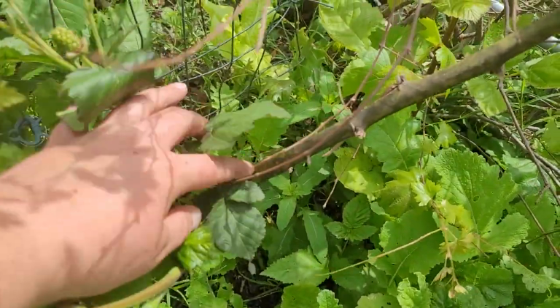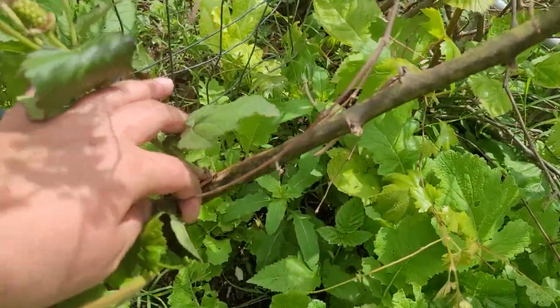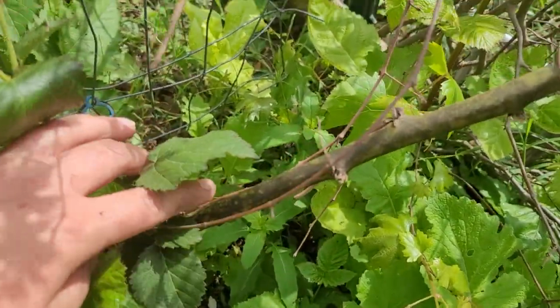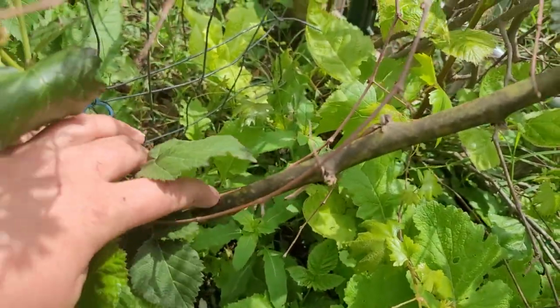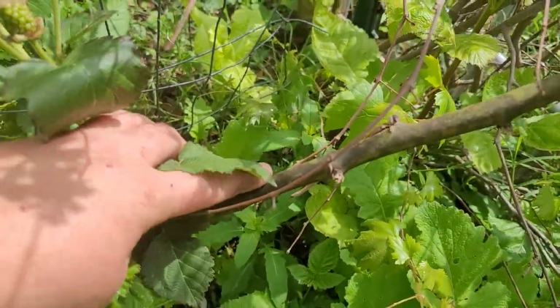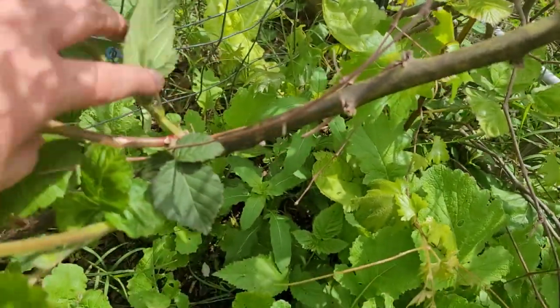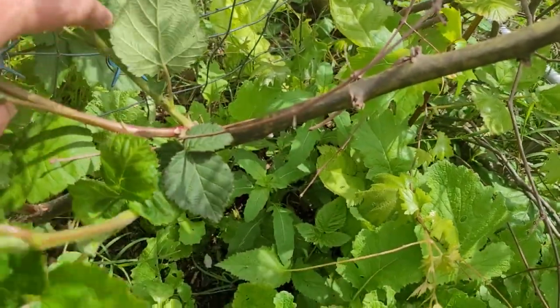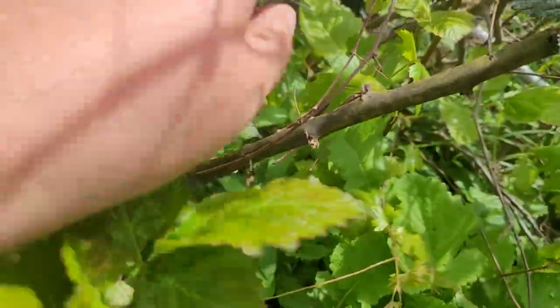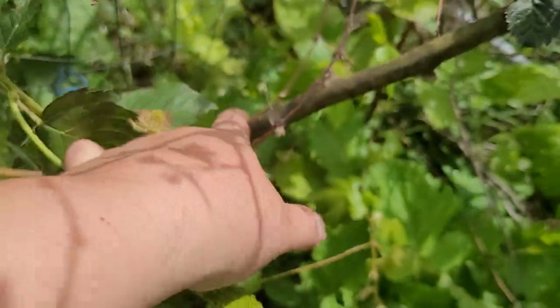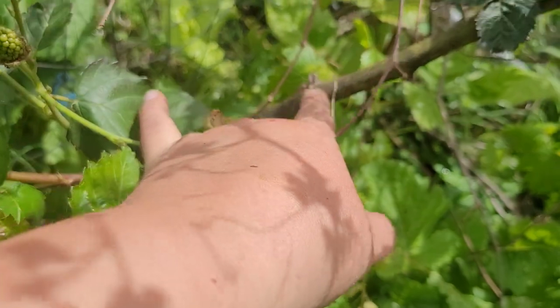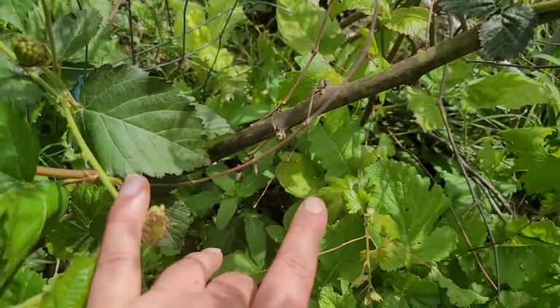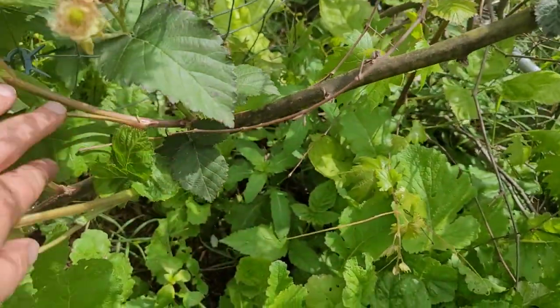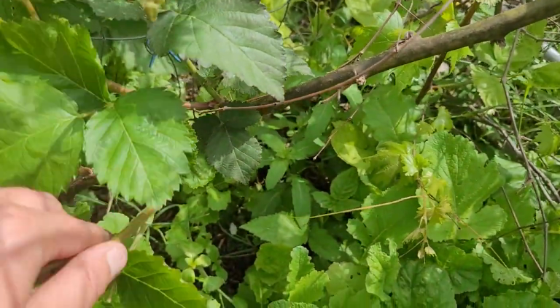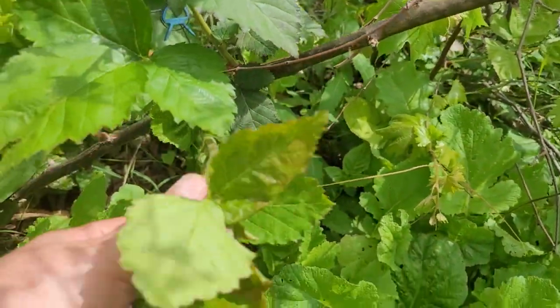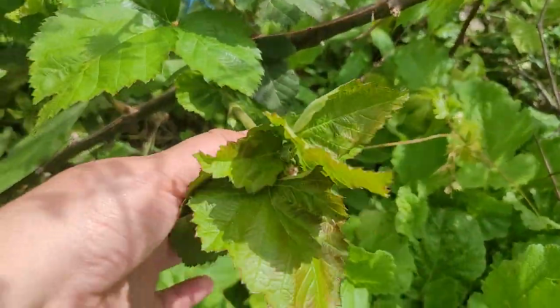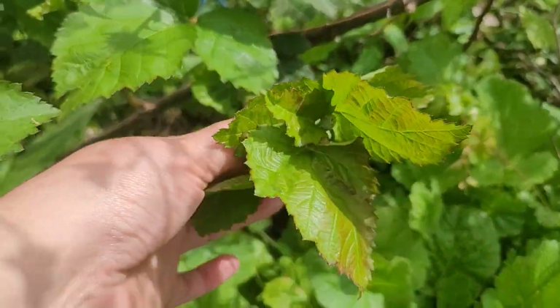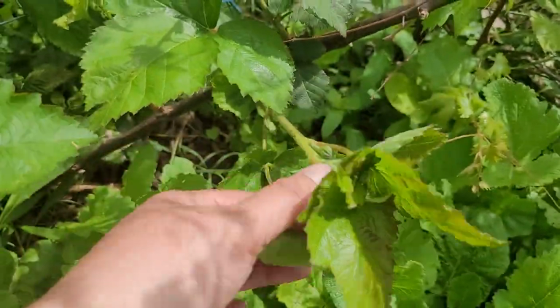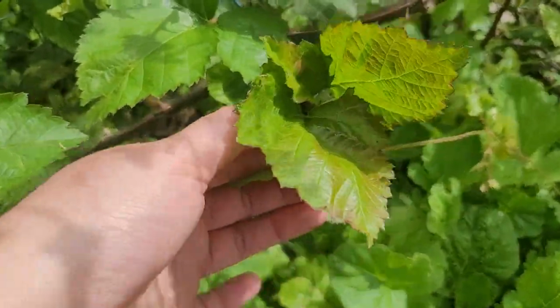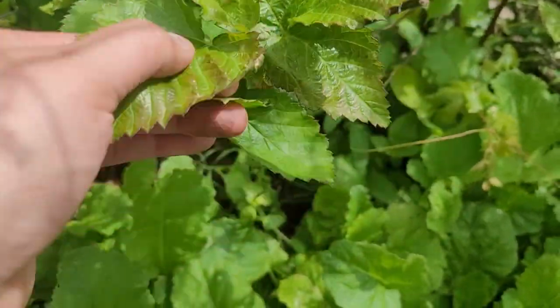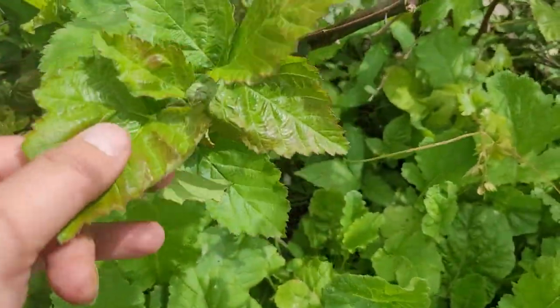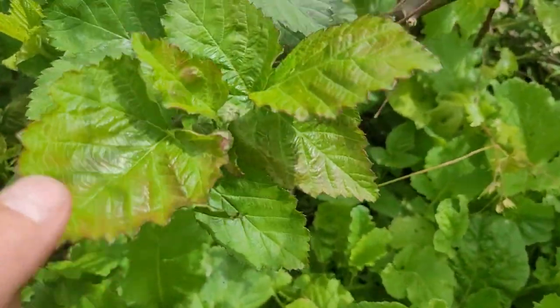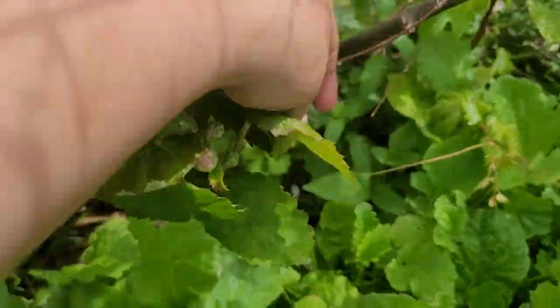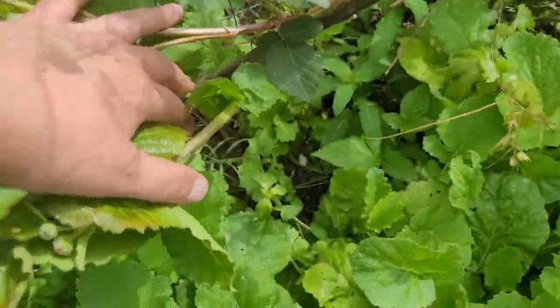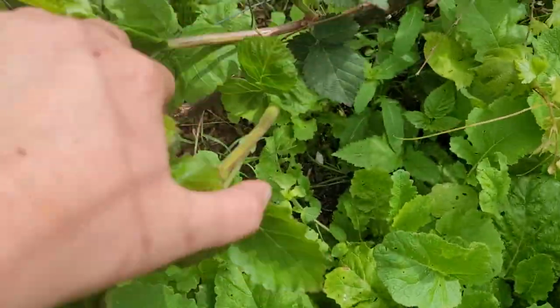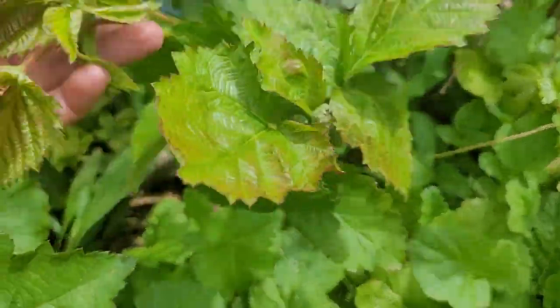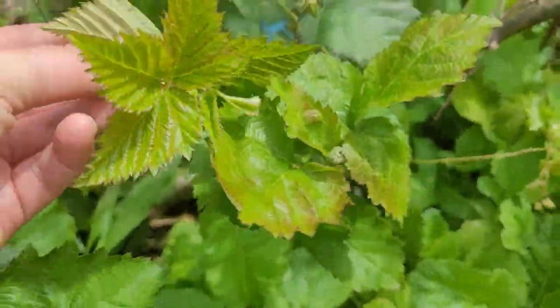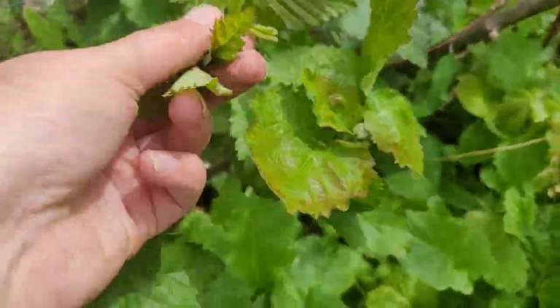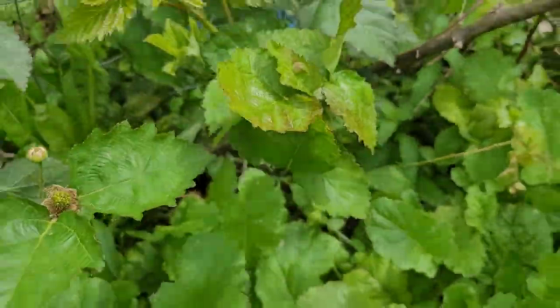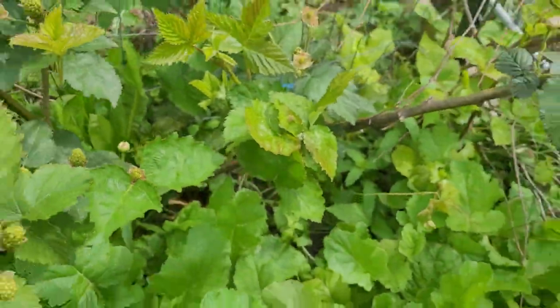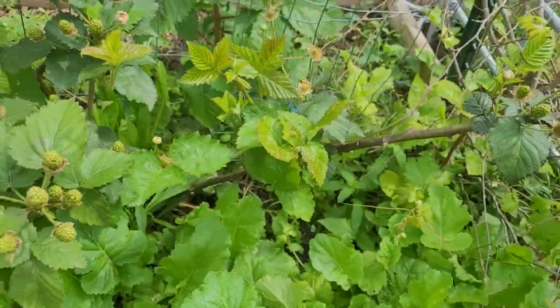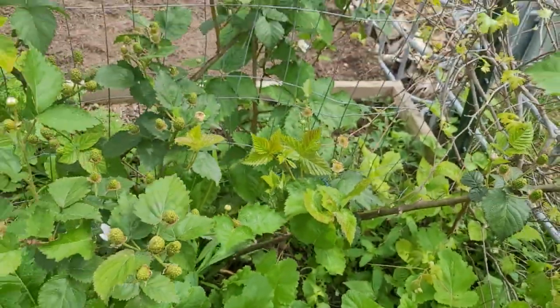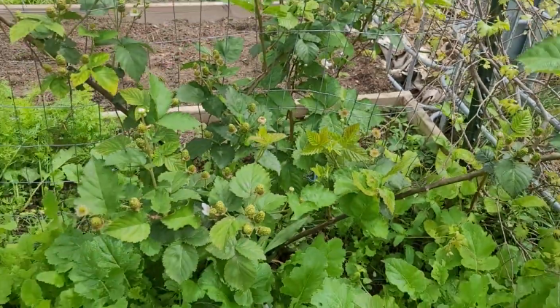So if you look at this, this is old growth wood, and you can see where it's had some frost hit it over the last year. But it's actually producing new growth on it as well. So it's really cool kind of how these plants work.